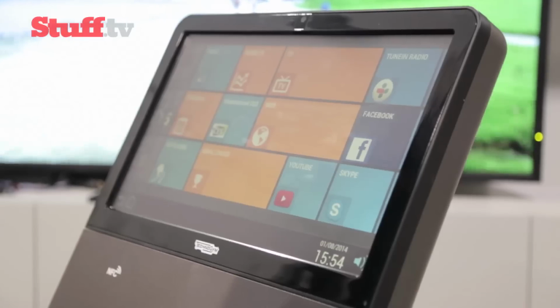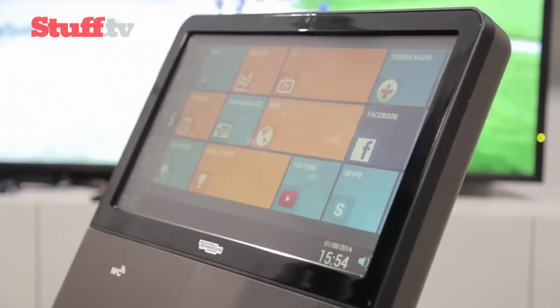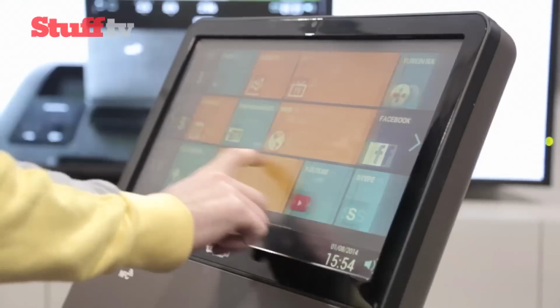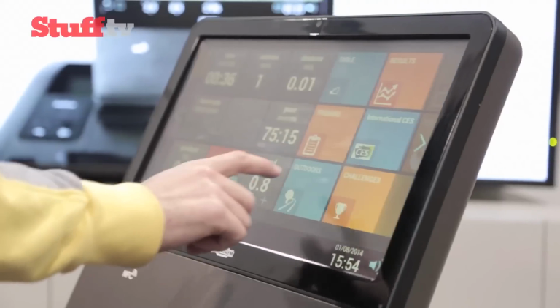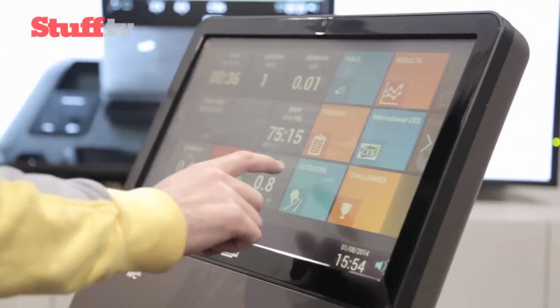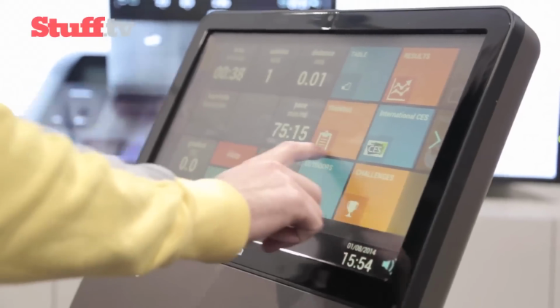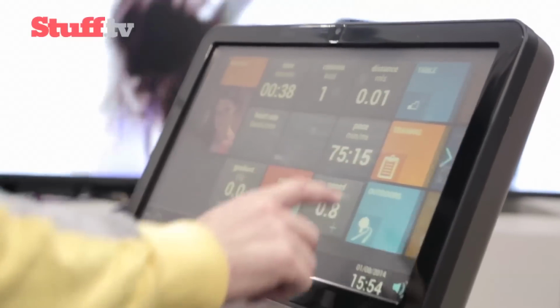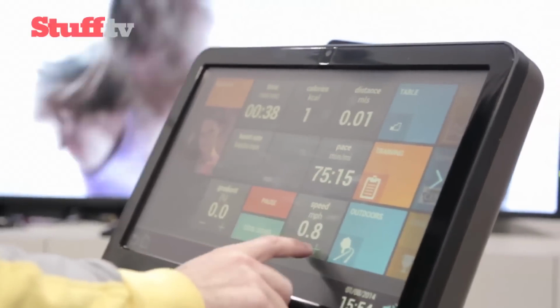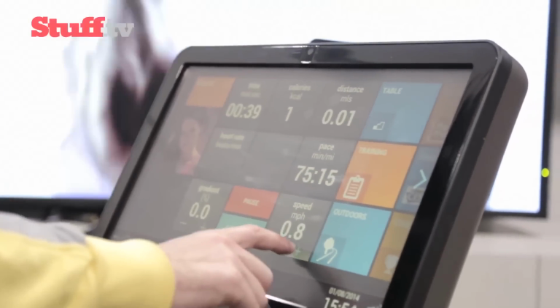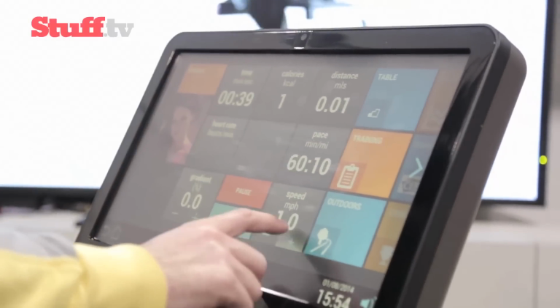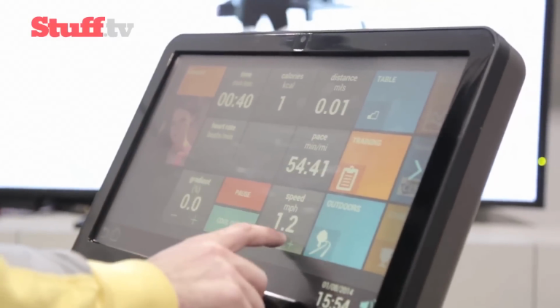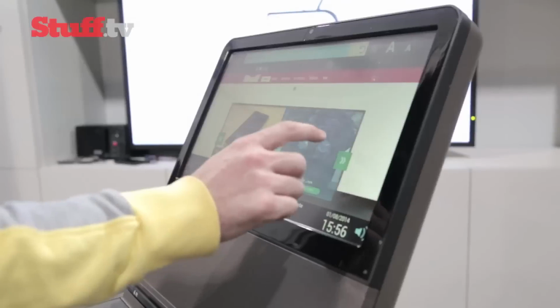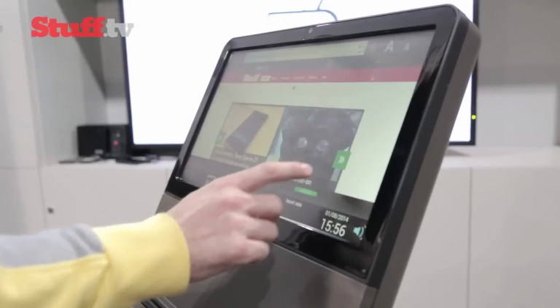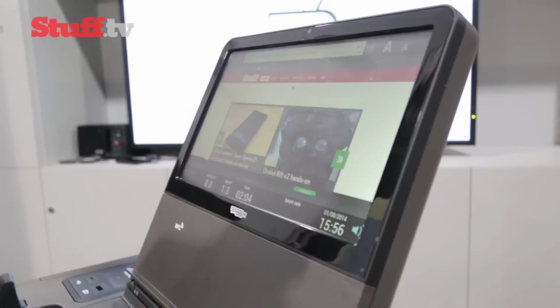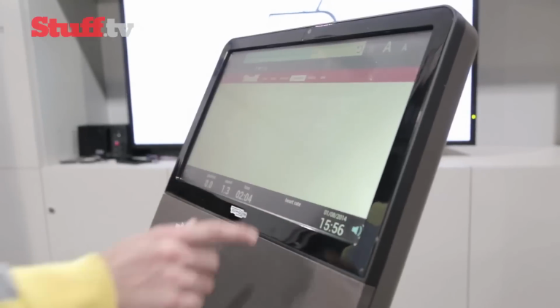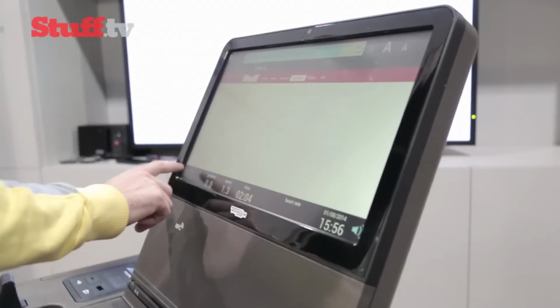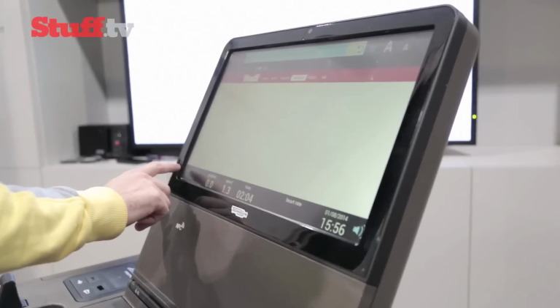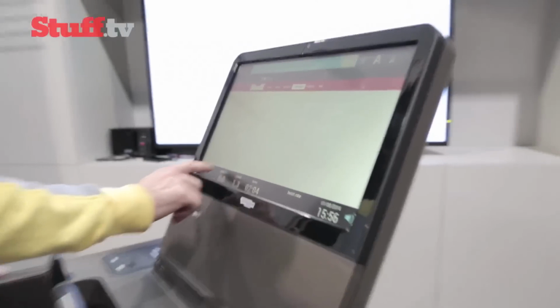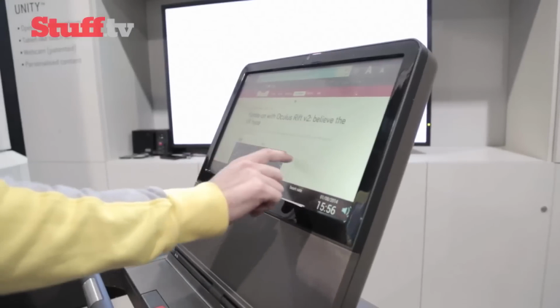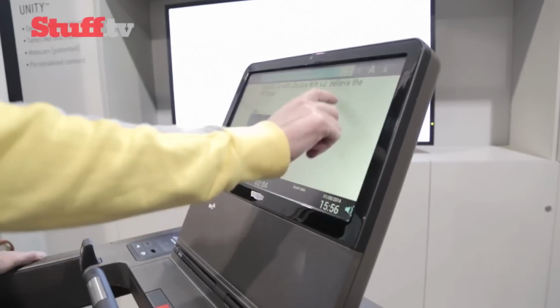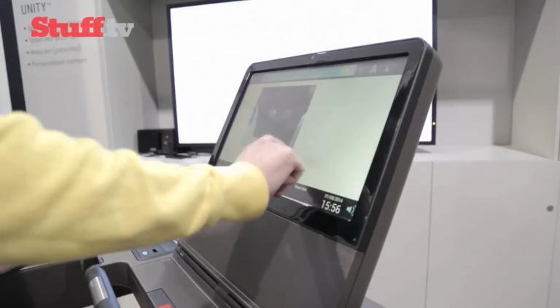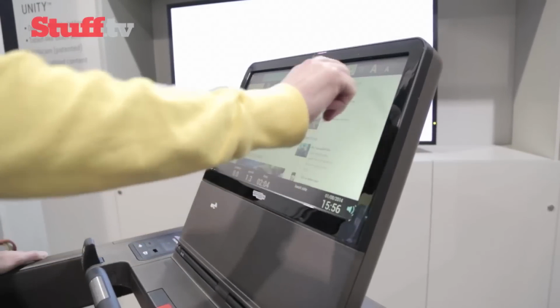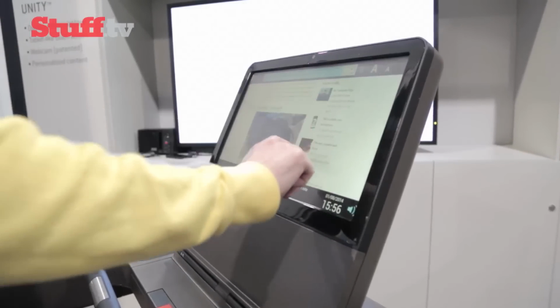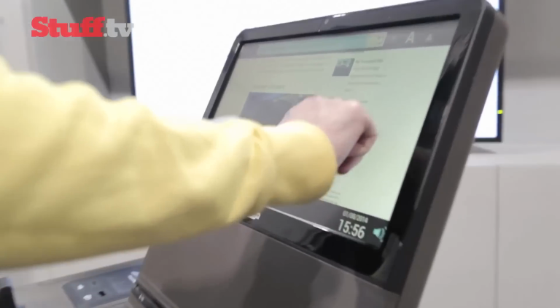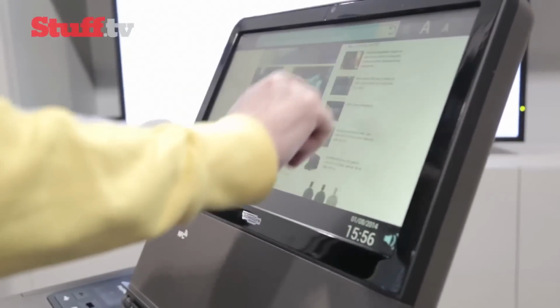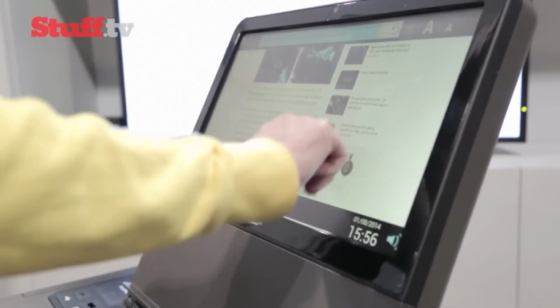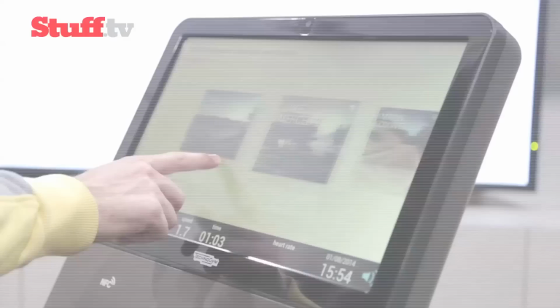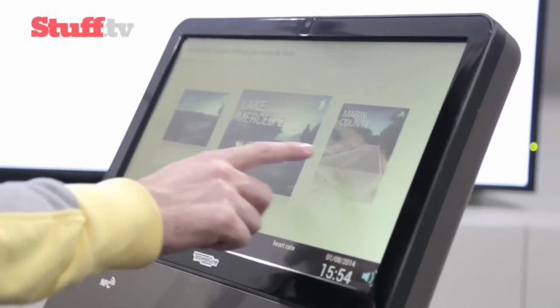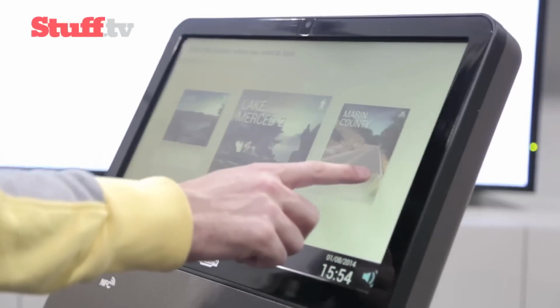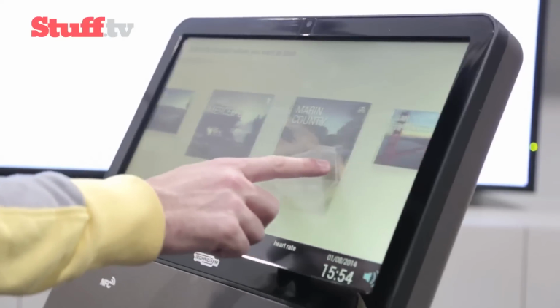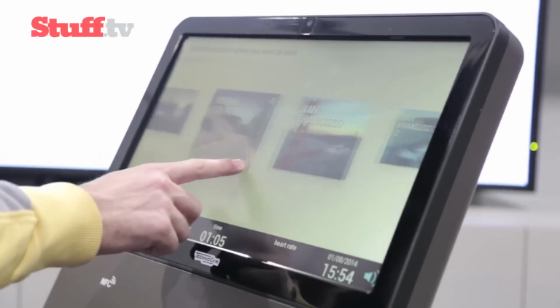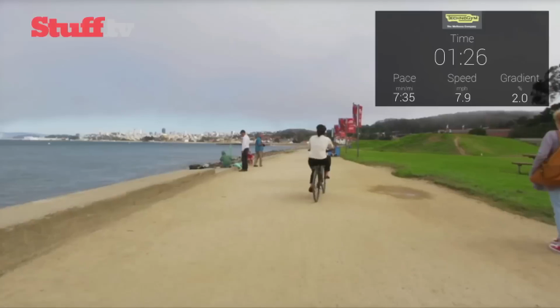The idea behind it is to give real-time feedback on your workout as well as provide entertainment apps for listening to music, watching video, and browsing the web. You can even choose from a selection of different locations from around the world if you fancy a change of scenery.